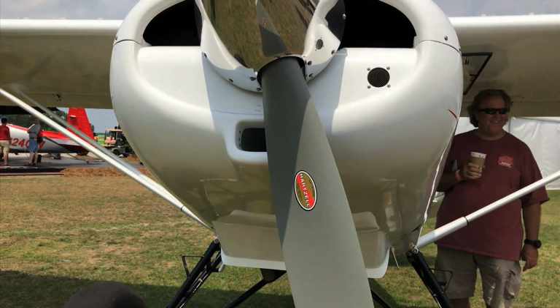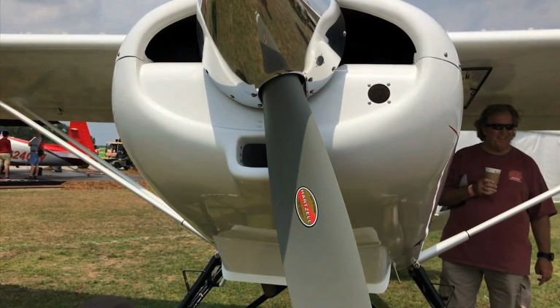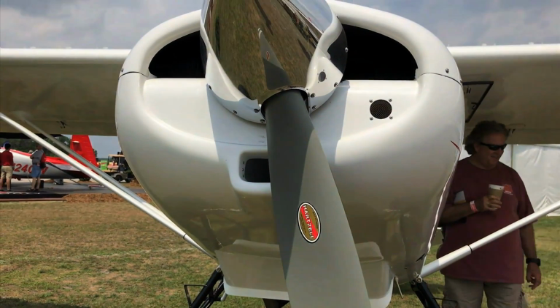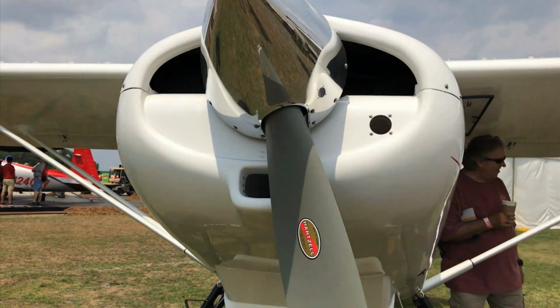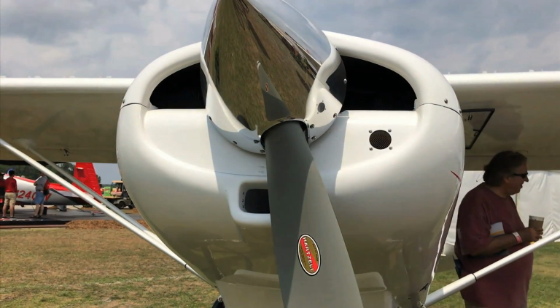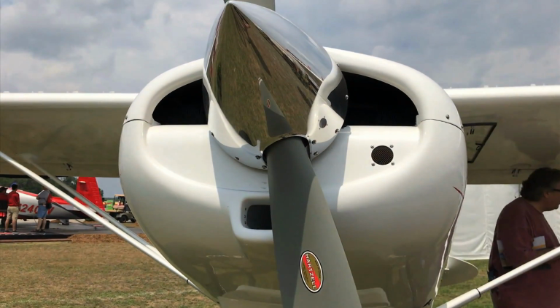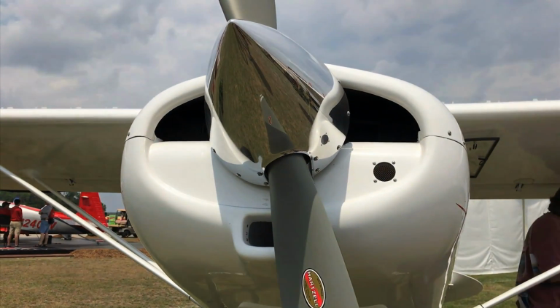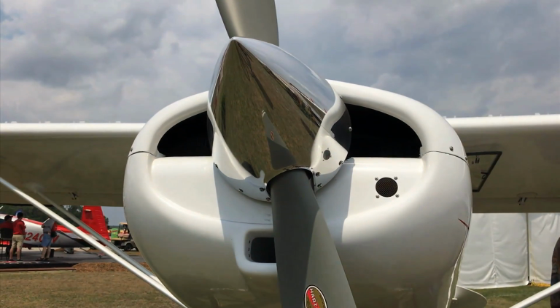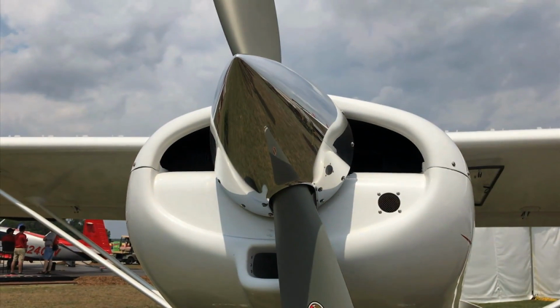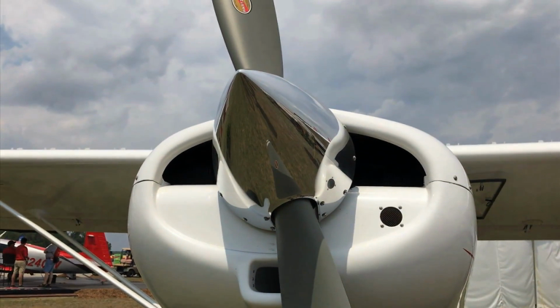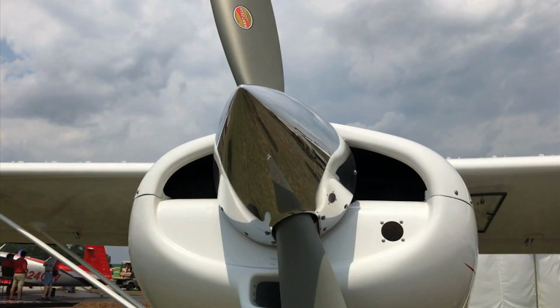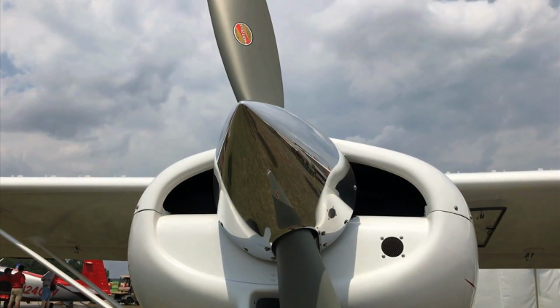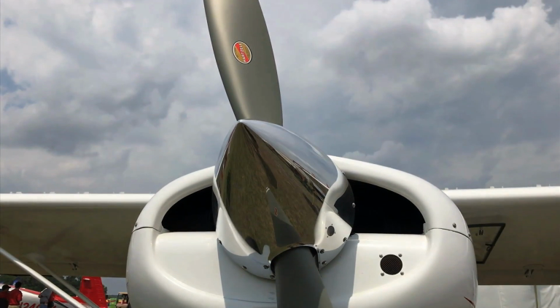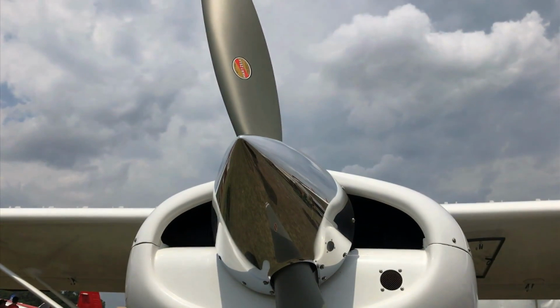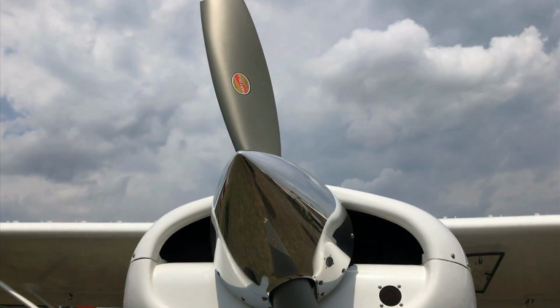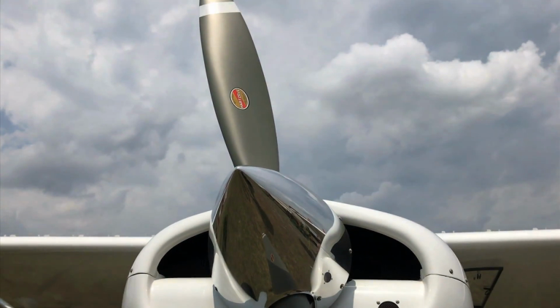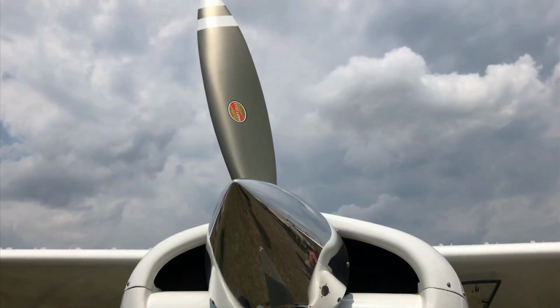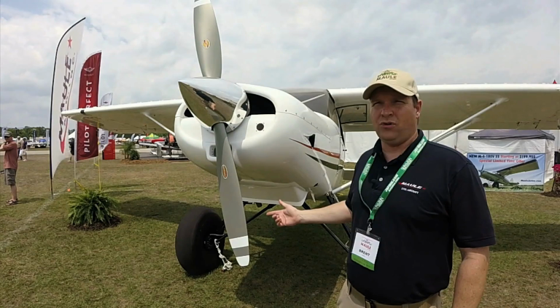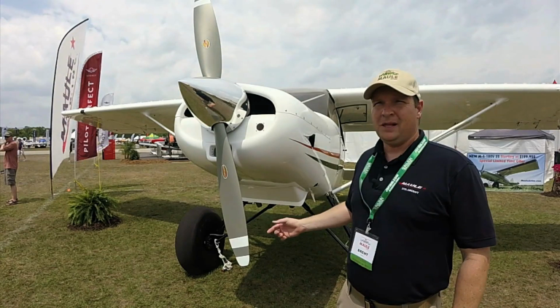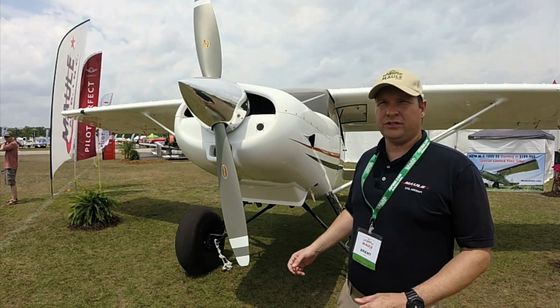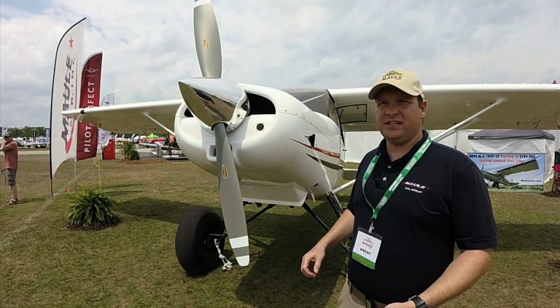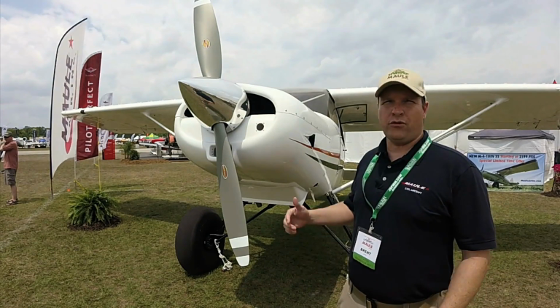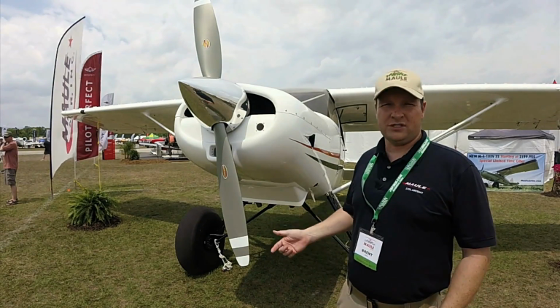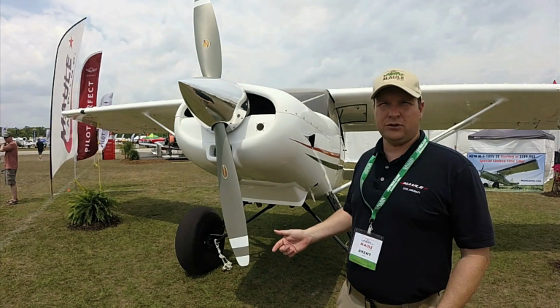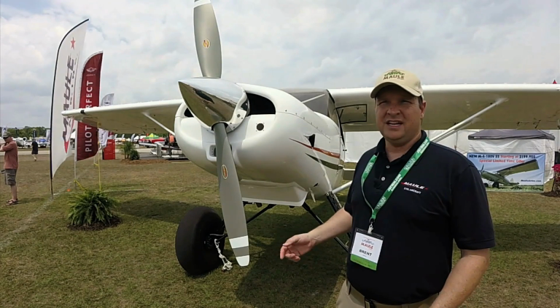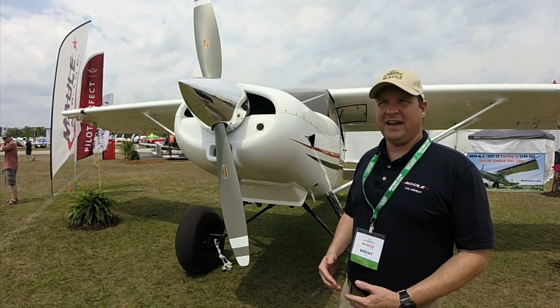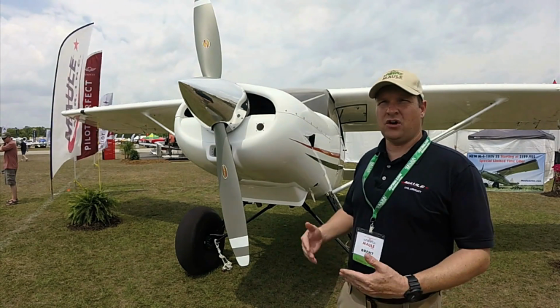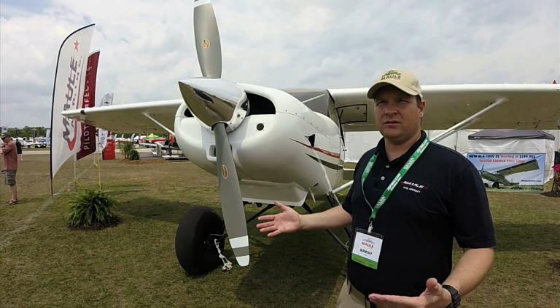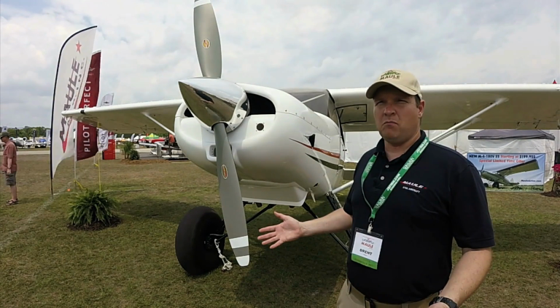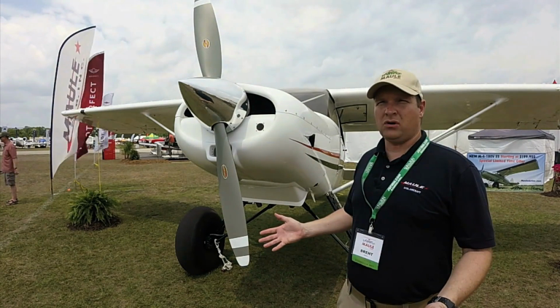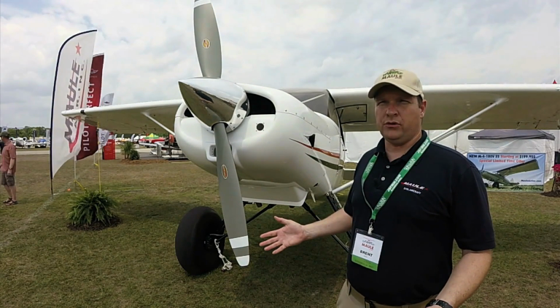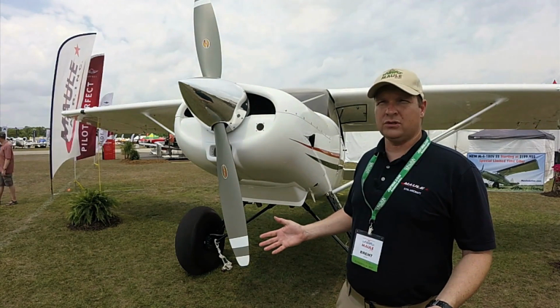The ones that we have on display are the original version of the M4-180V. The new ones — the S2 and the S4 — are a two-seater or a four-seater version that has our Maul cargo doors.